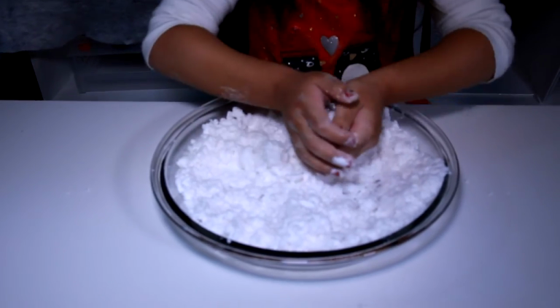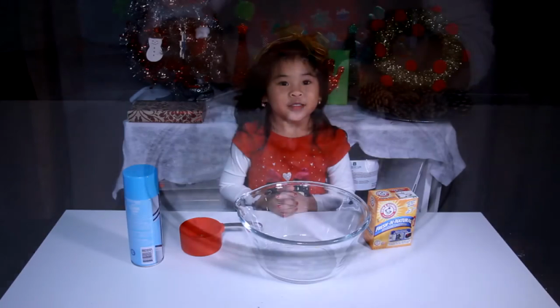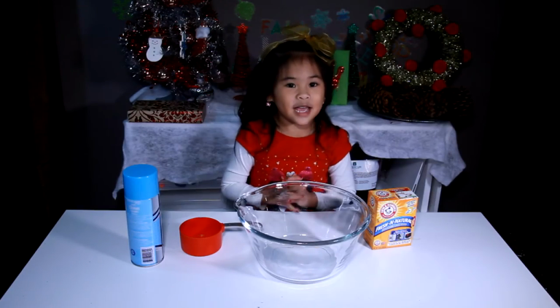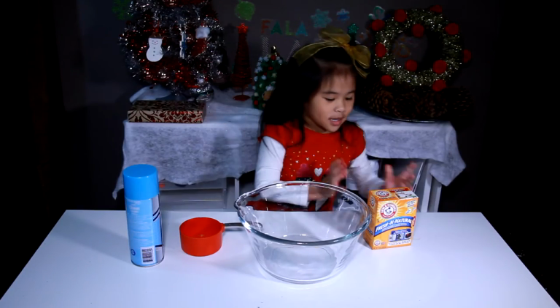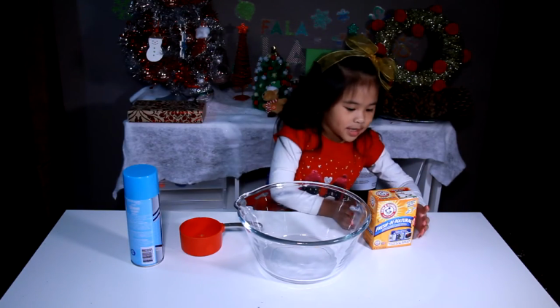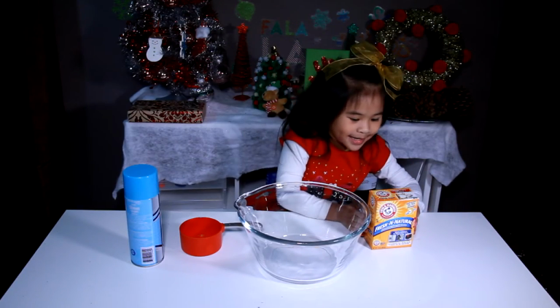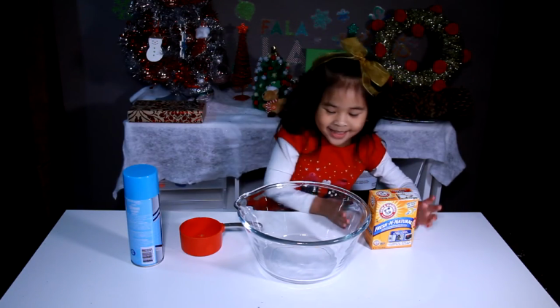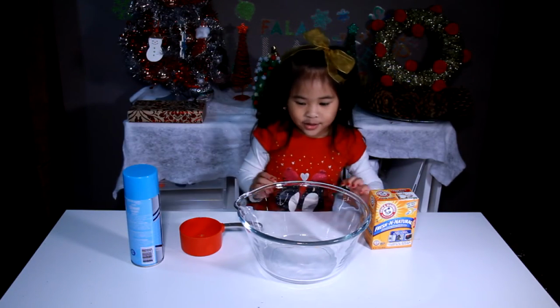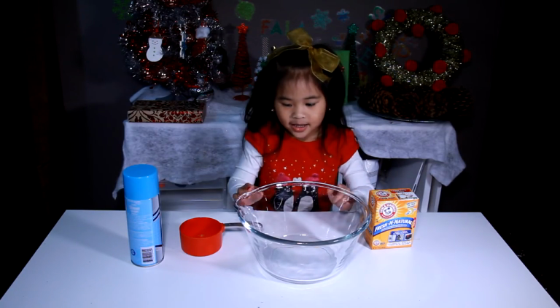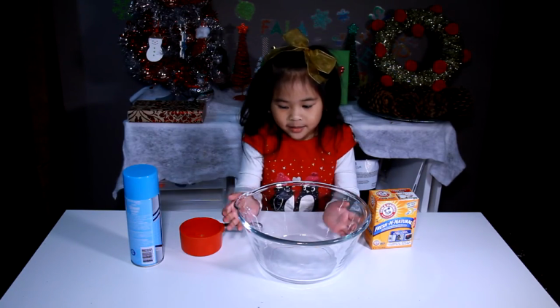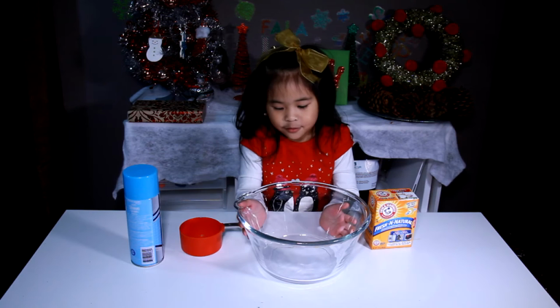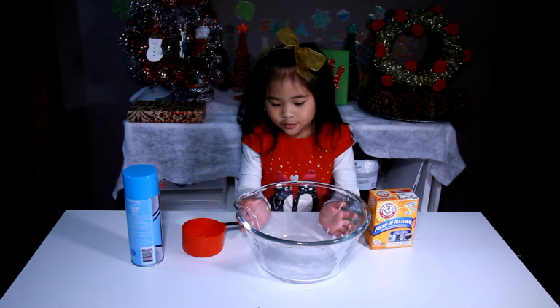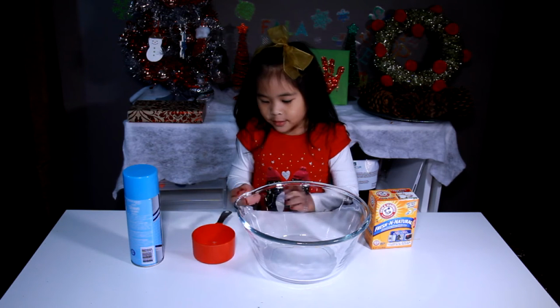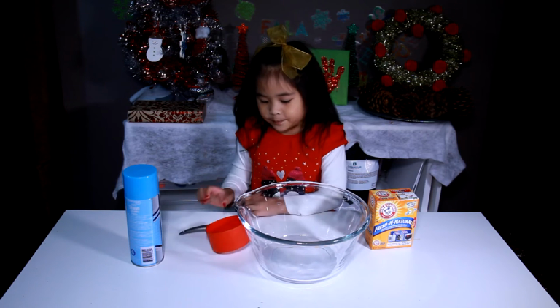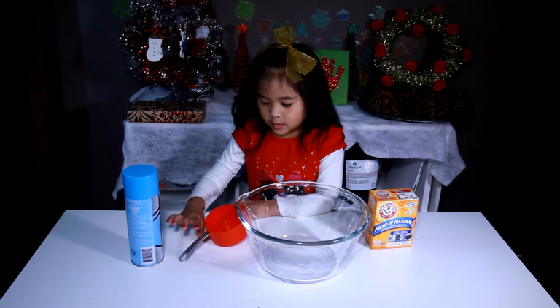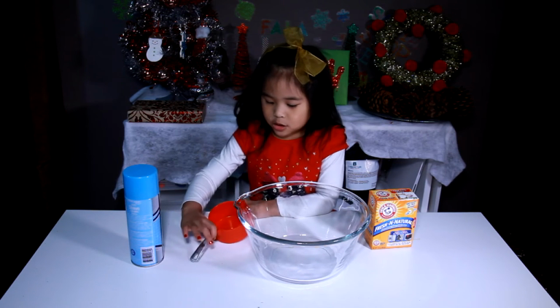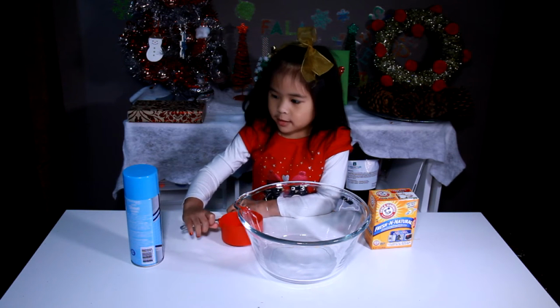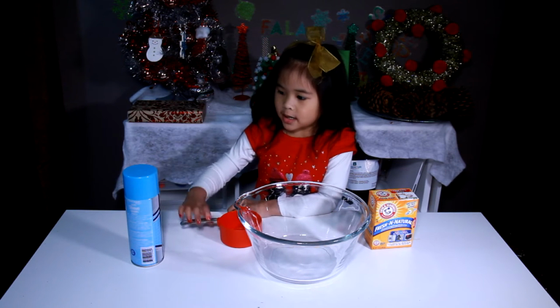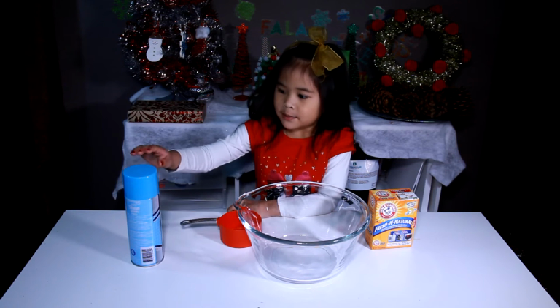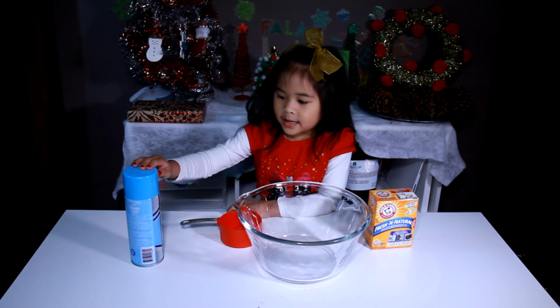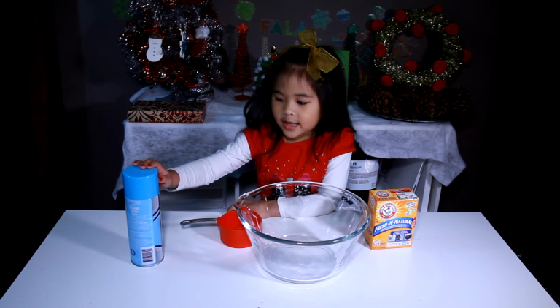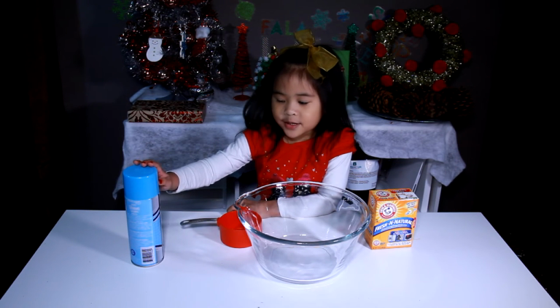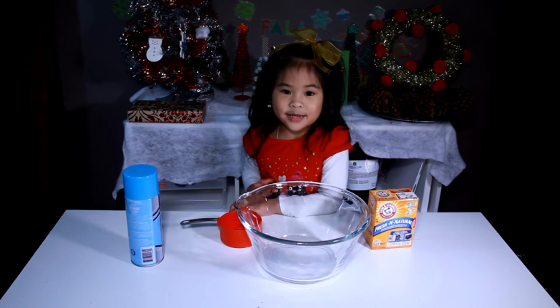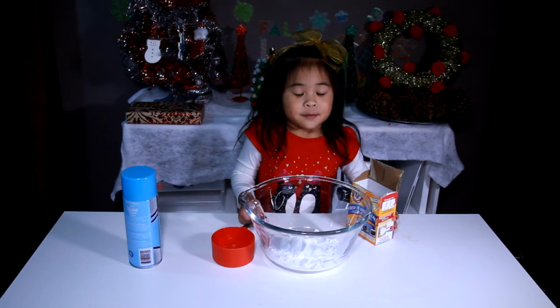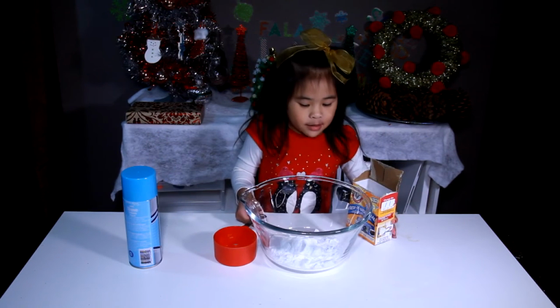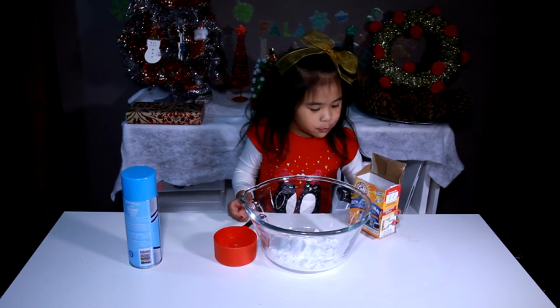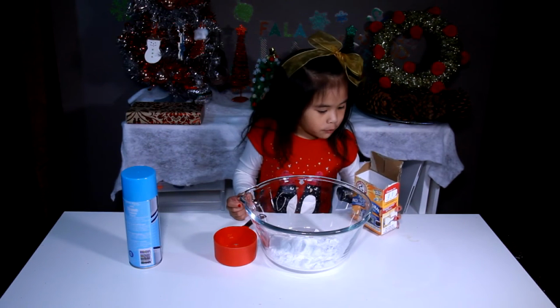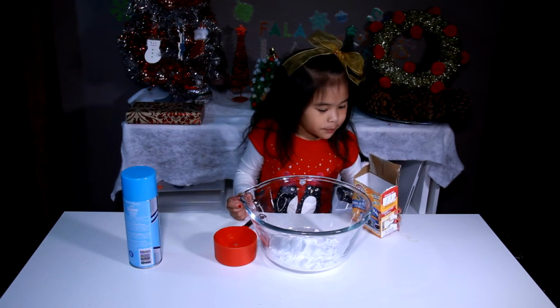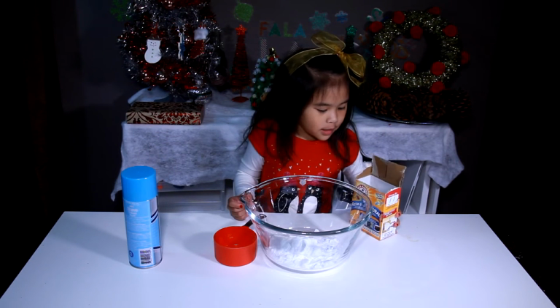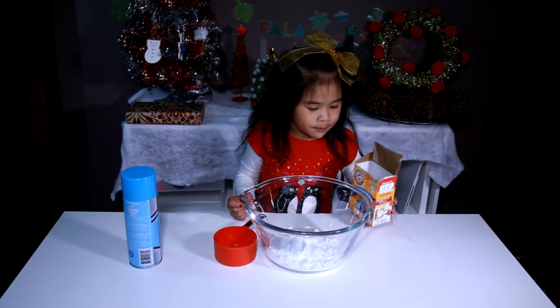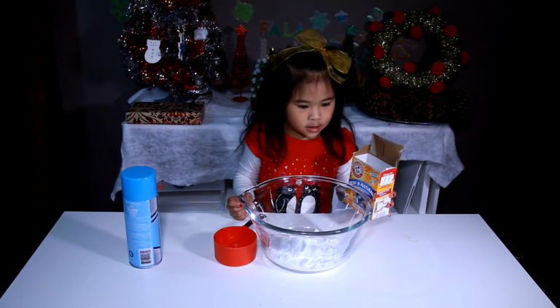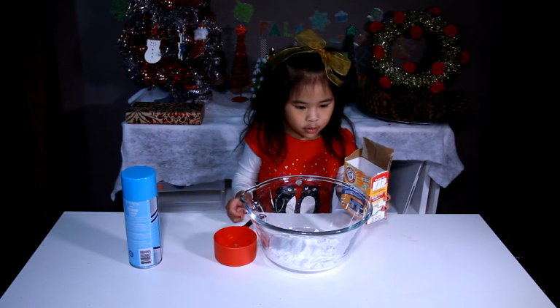Today we're gonna make: baking soda, bowl, measuring cup, and shaving cream. First we have to pour one box of baking soda.